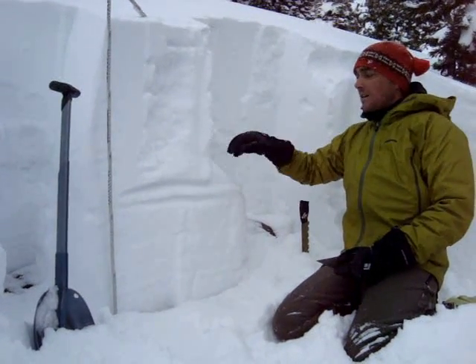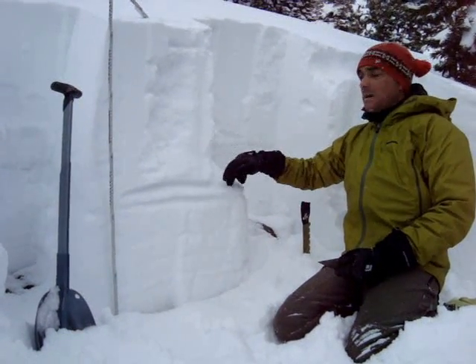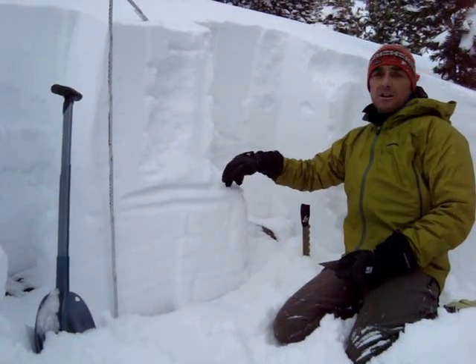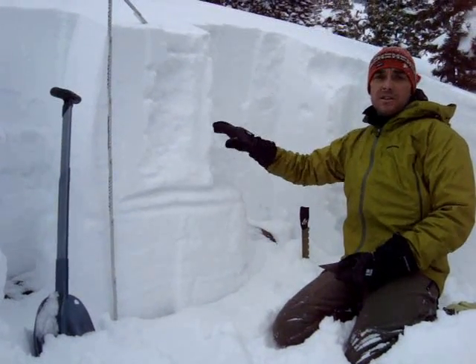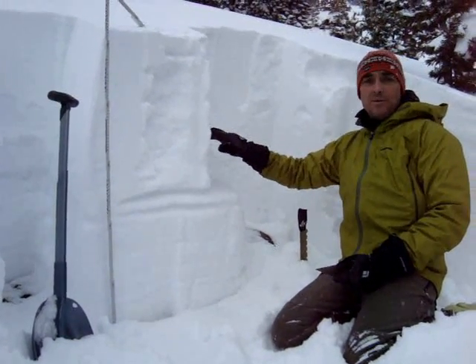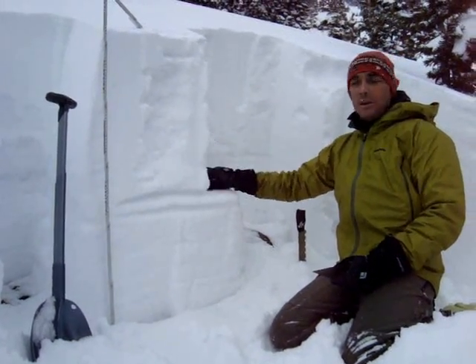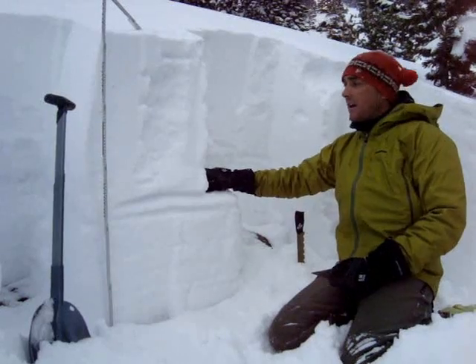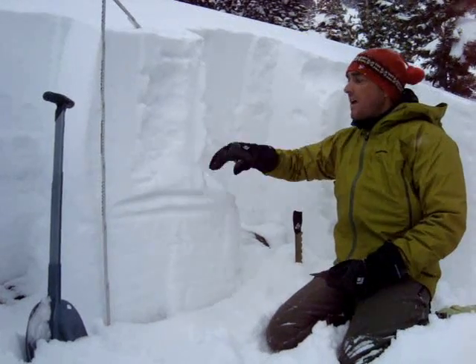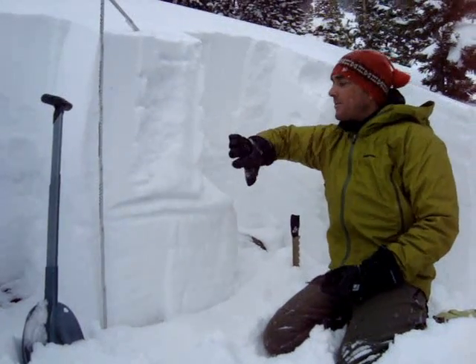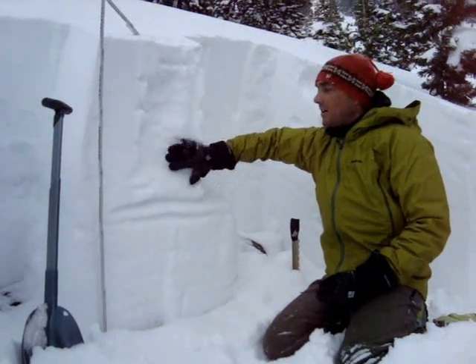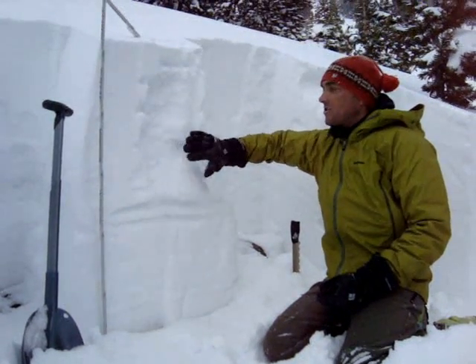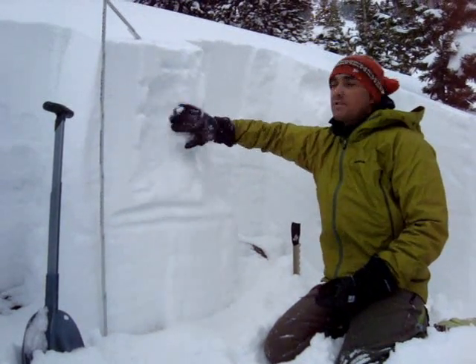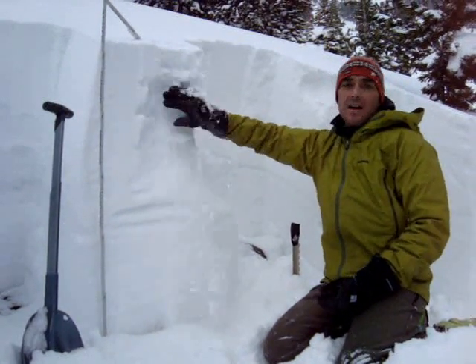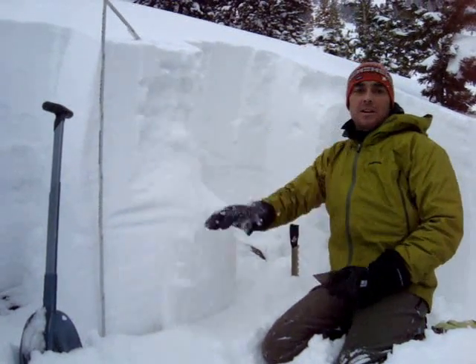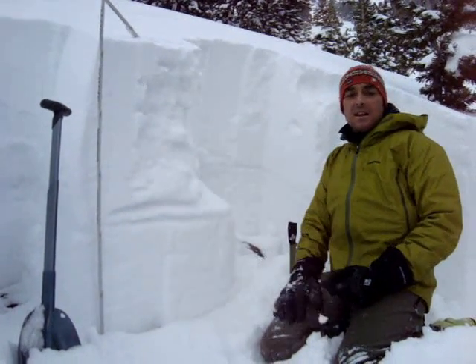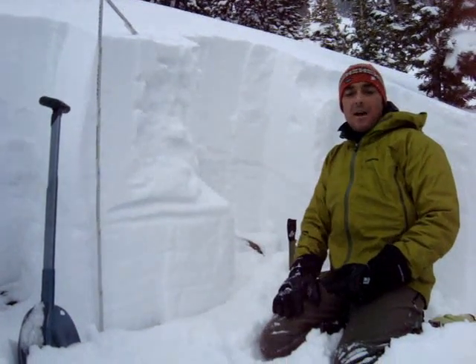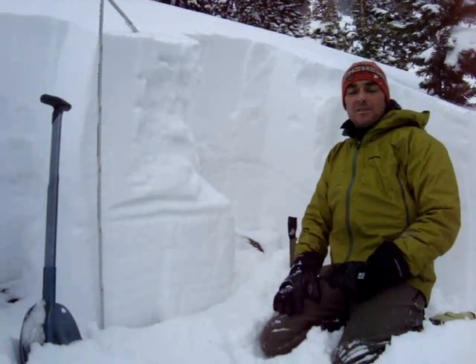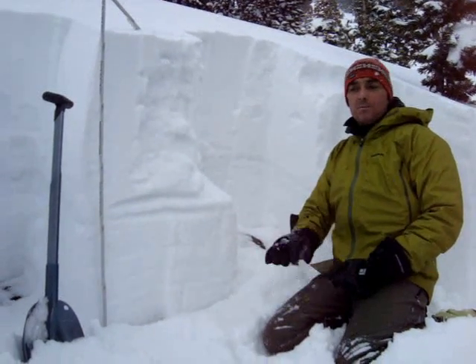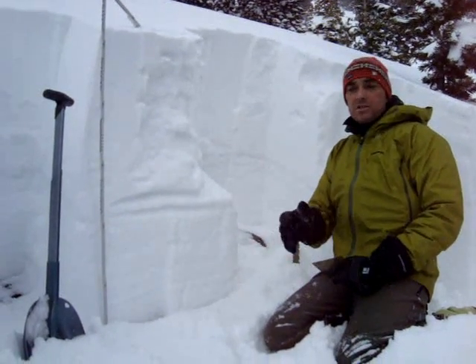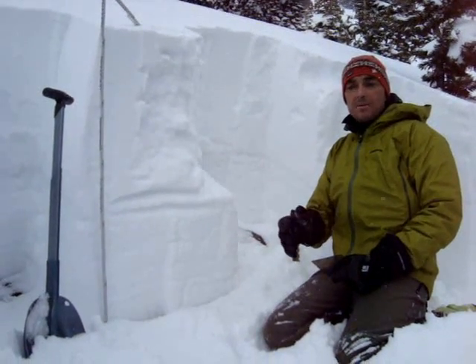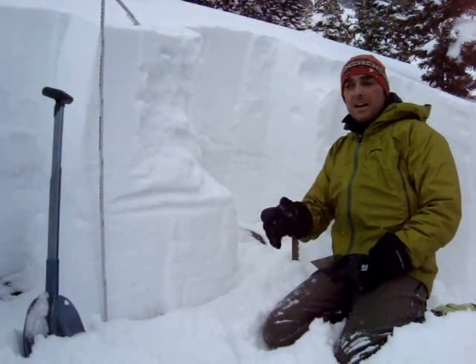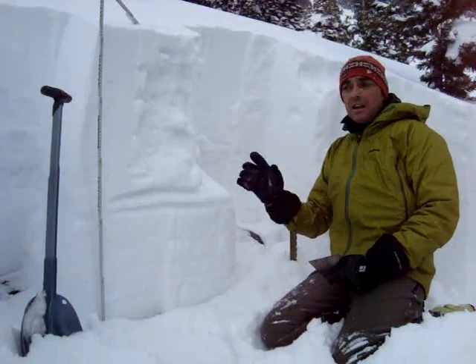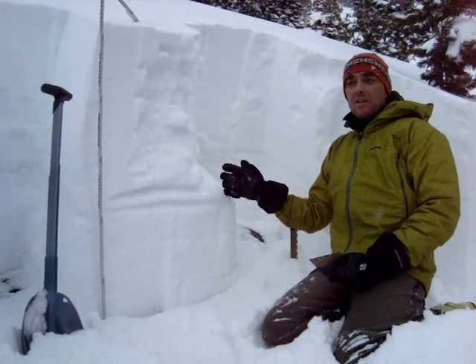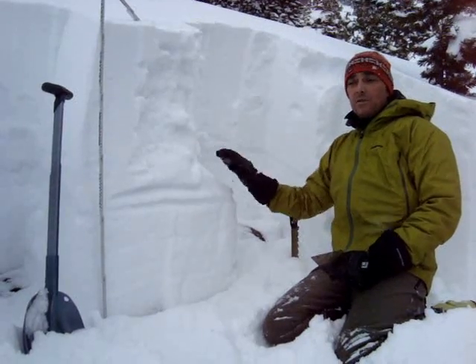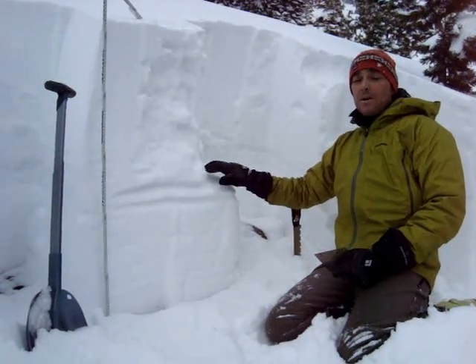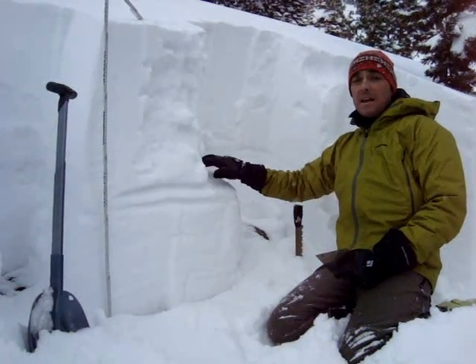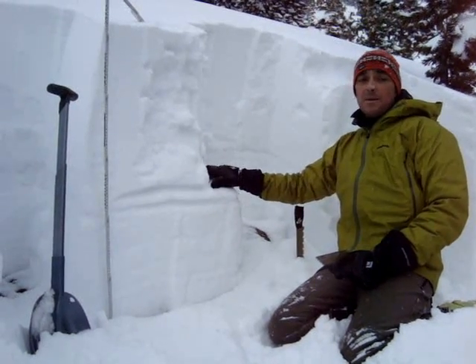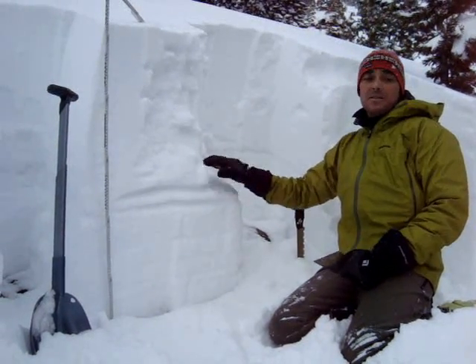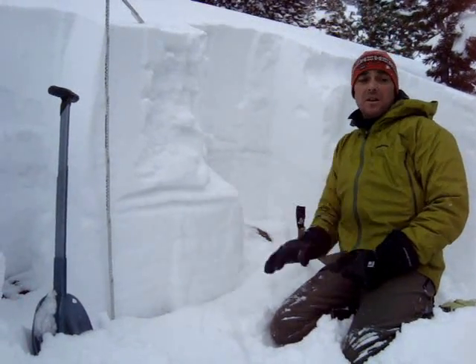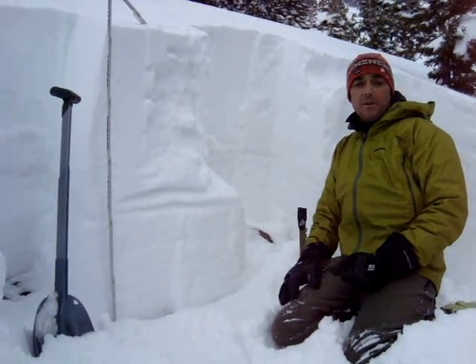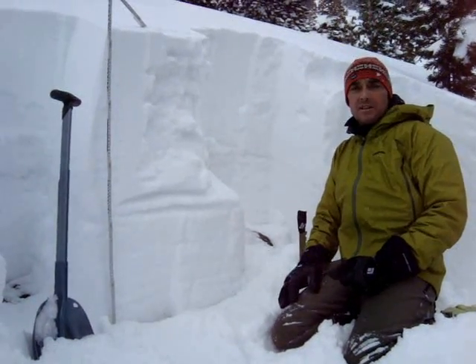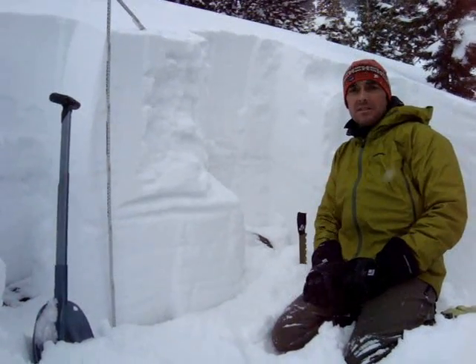It's got a good bed surface, we have a weak layer, and we've got a soft slab sitting on top of it. So with more snow coming tonight, you're going to really want to be heads up on this over the next few days.